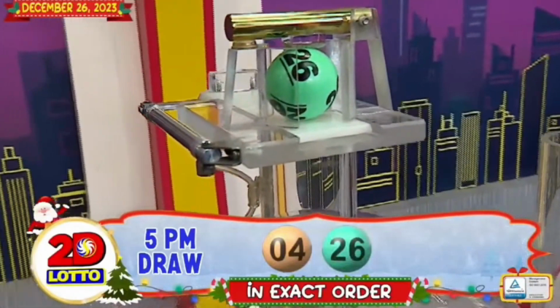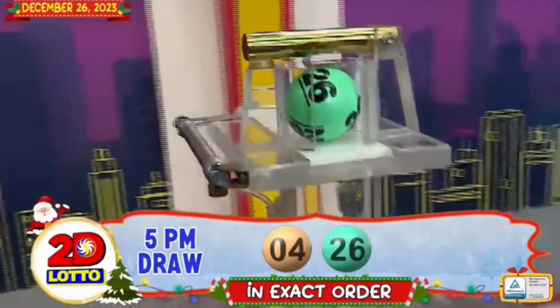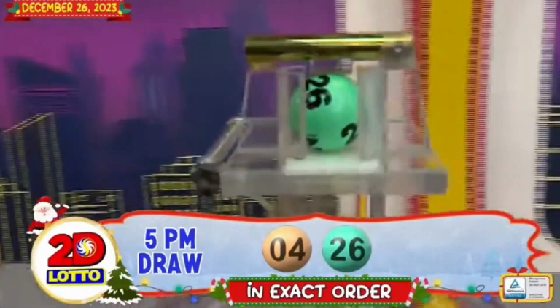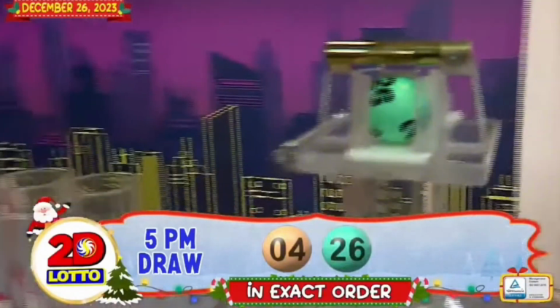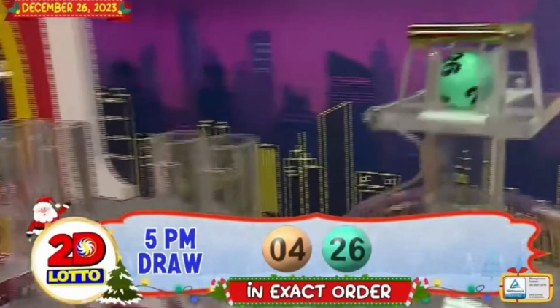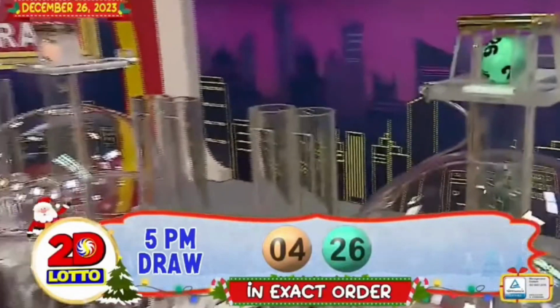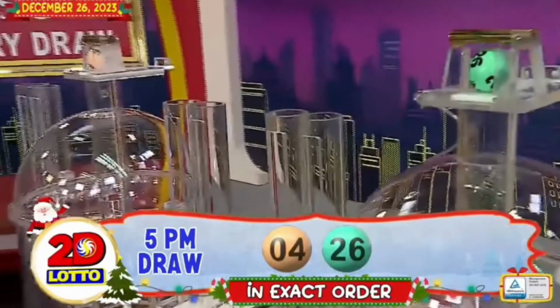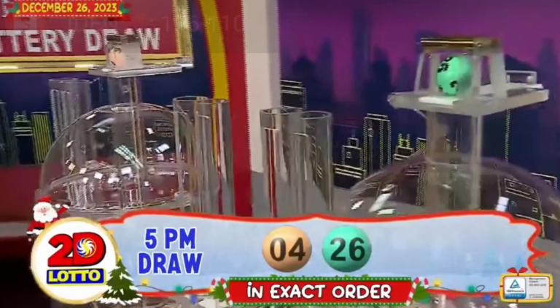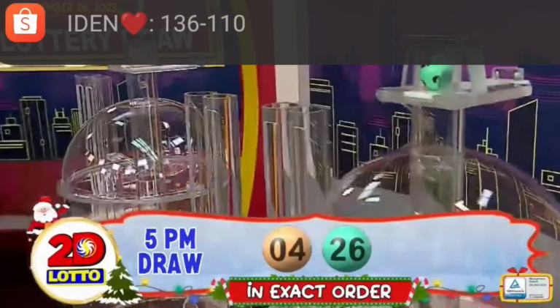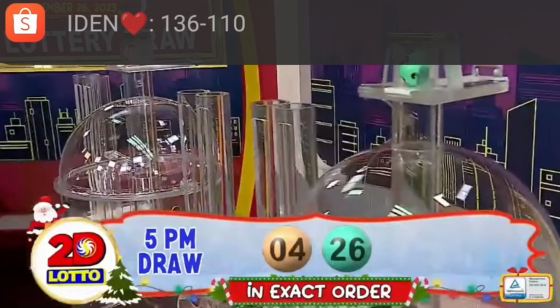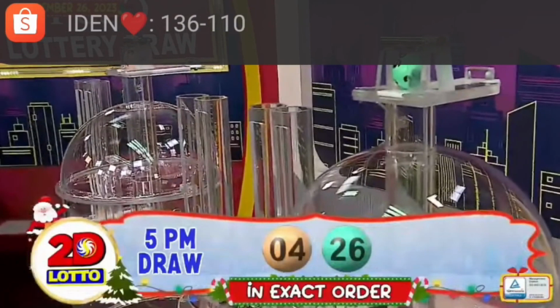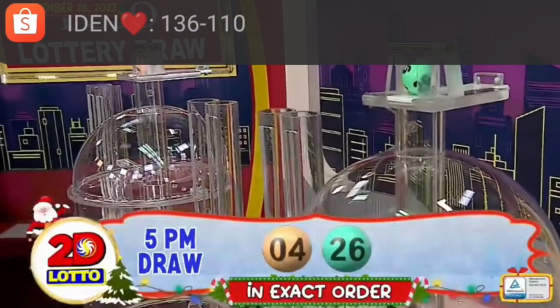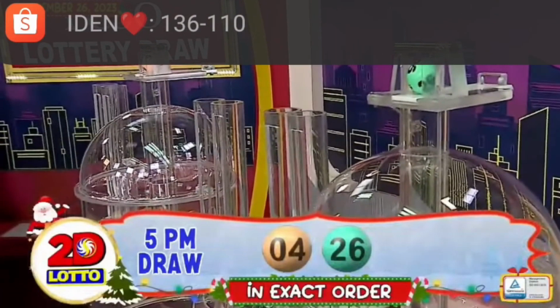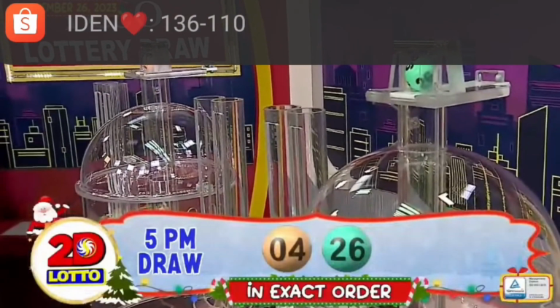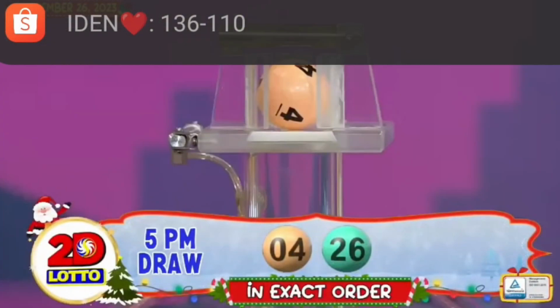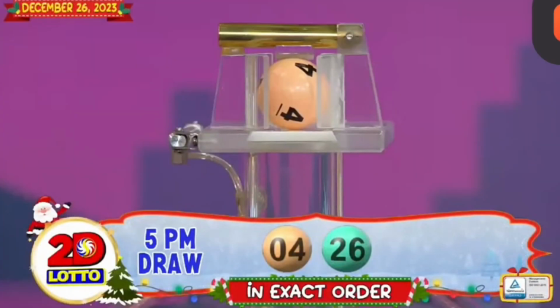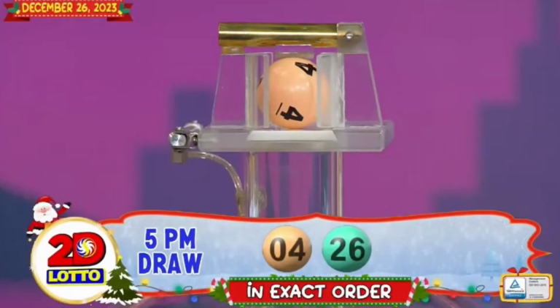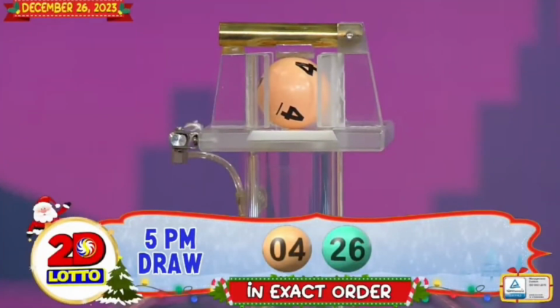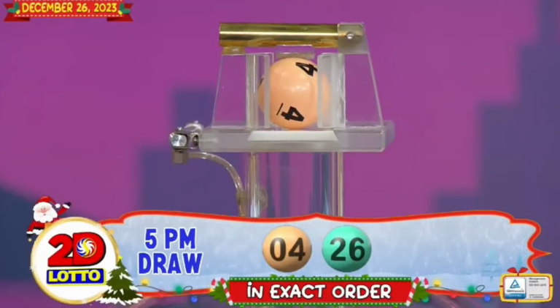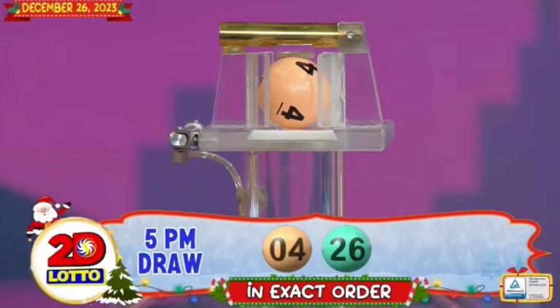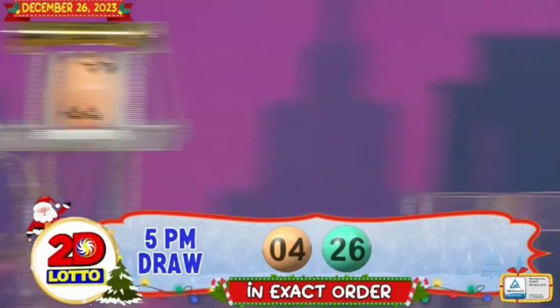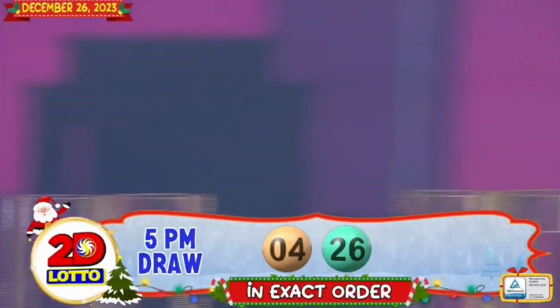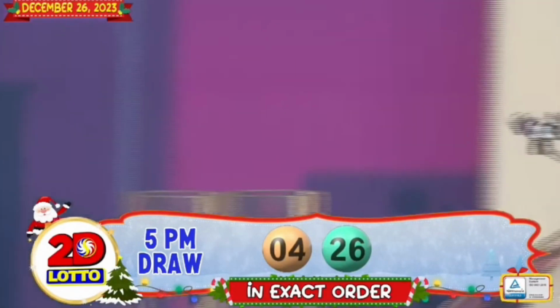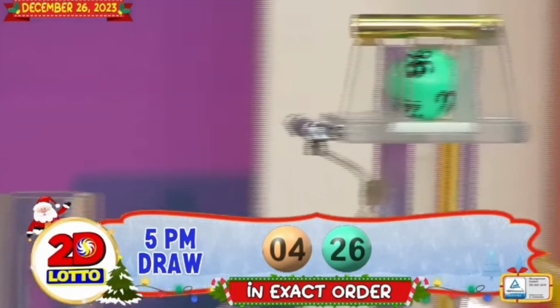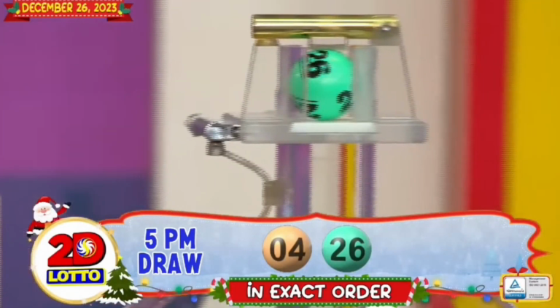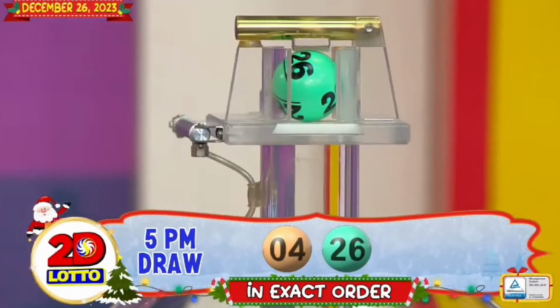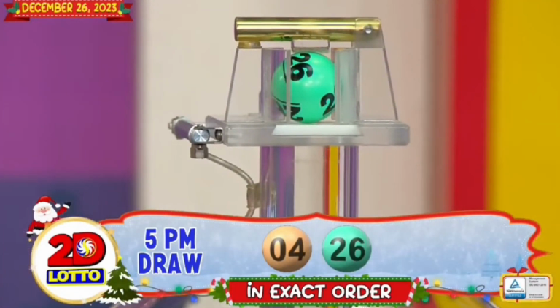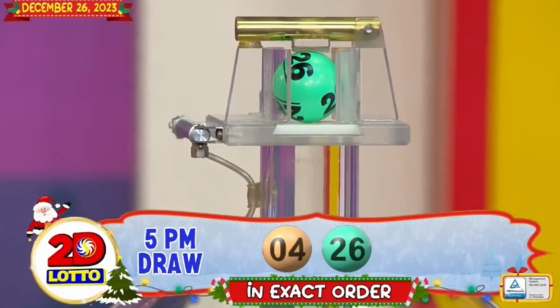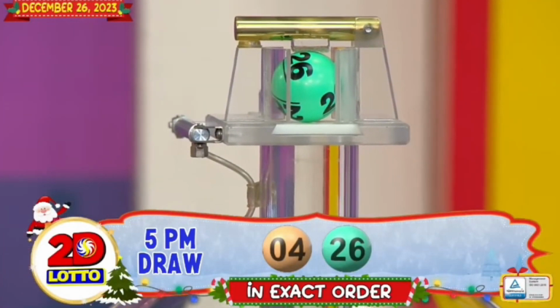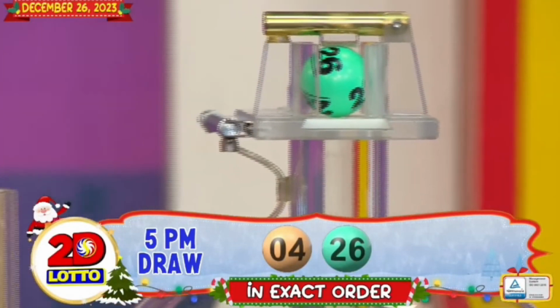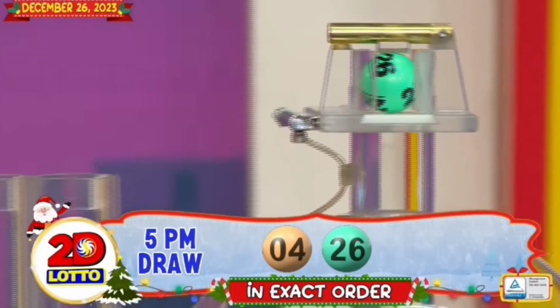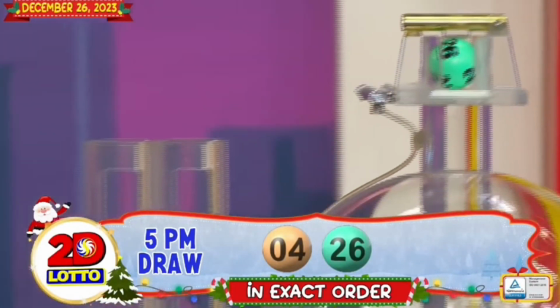Recapping our 2D Lotto winning combination for the 5PM draw, we have 4 and 26 in exact order.